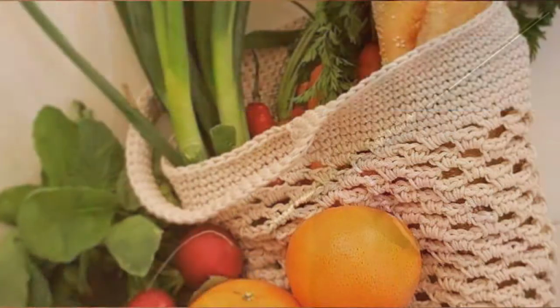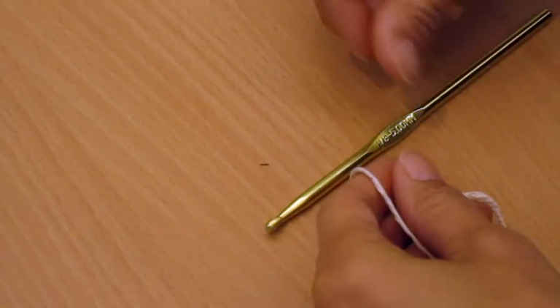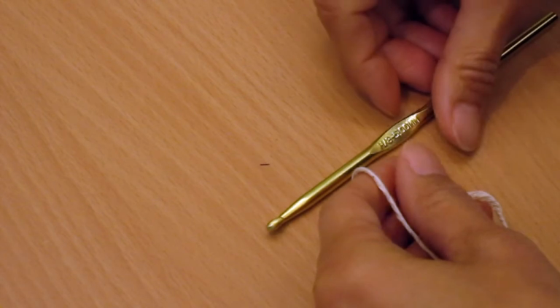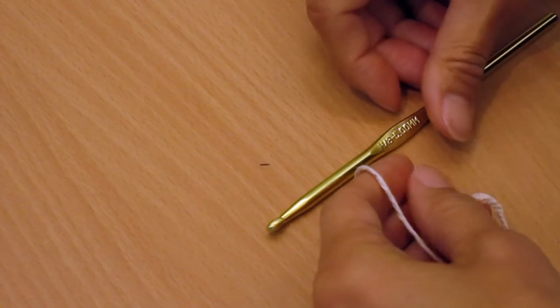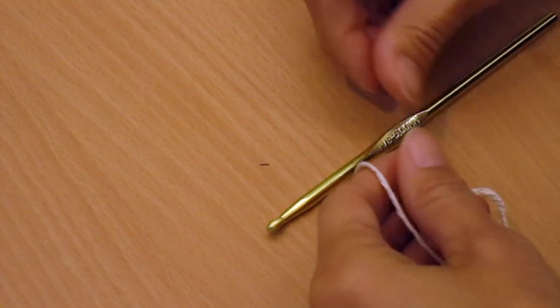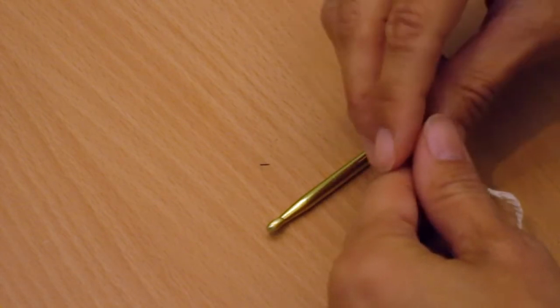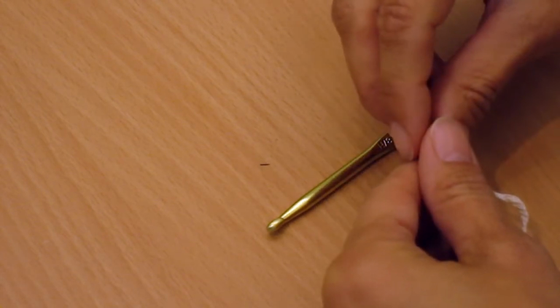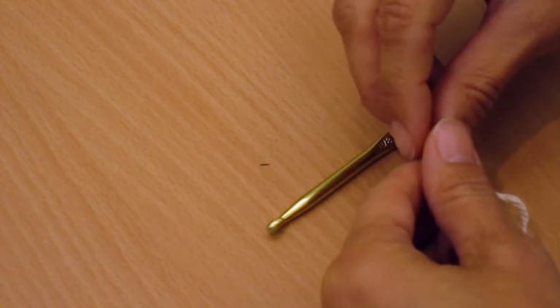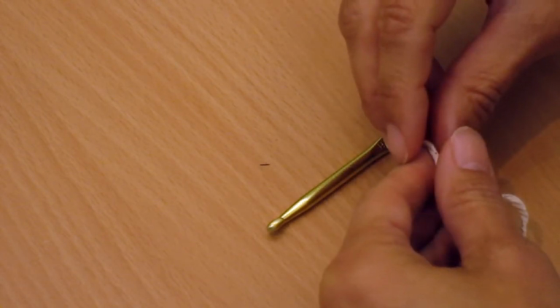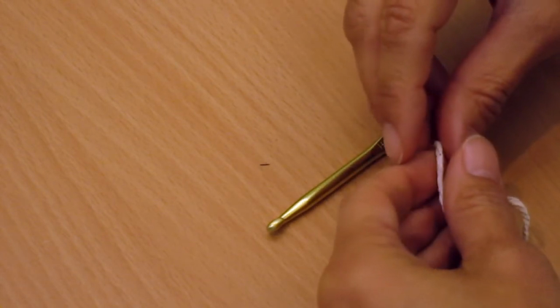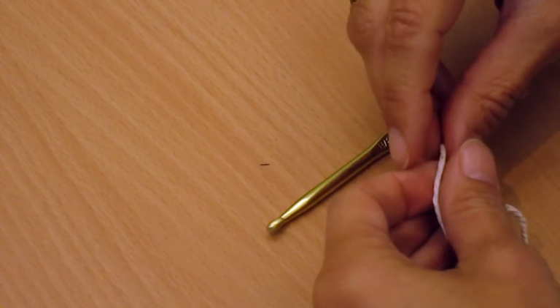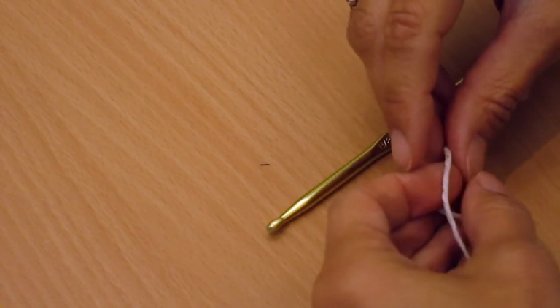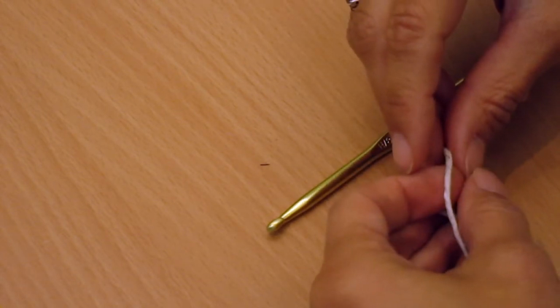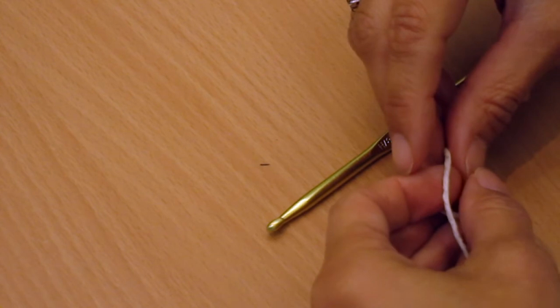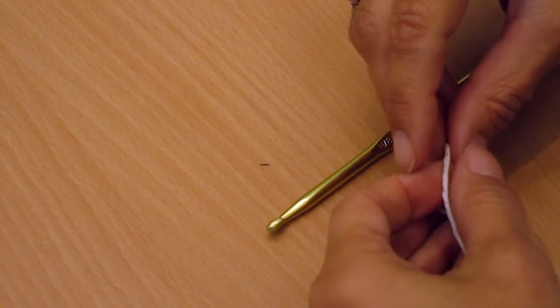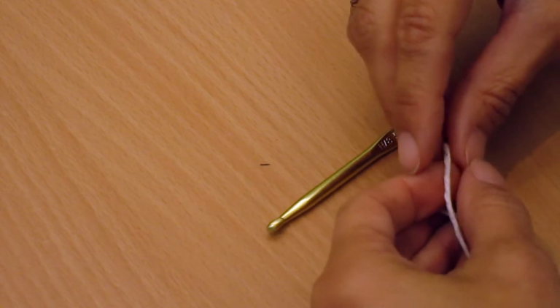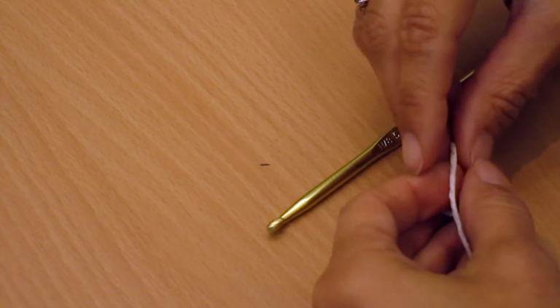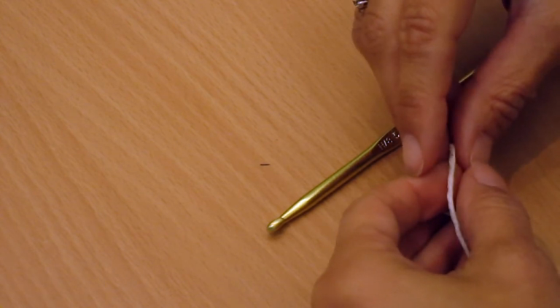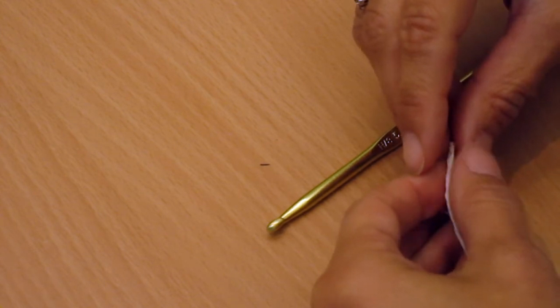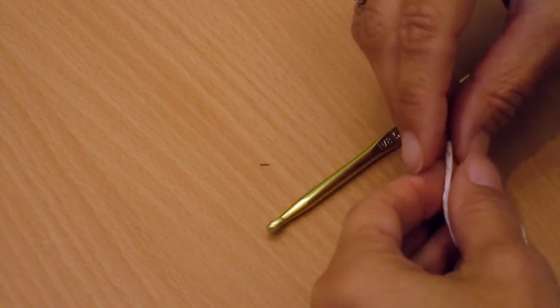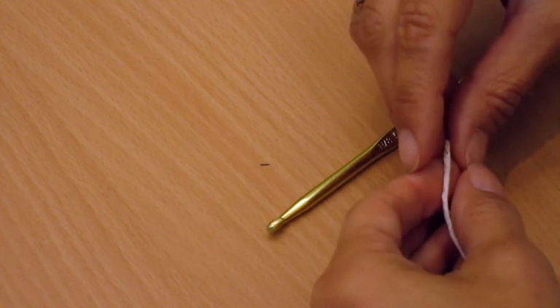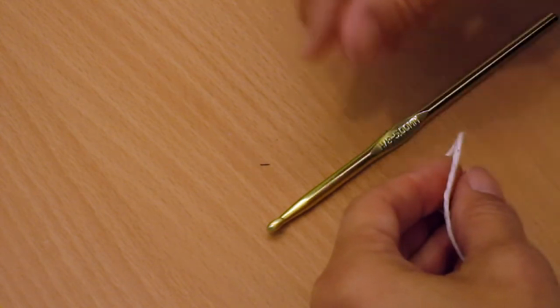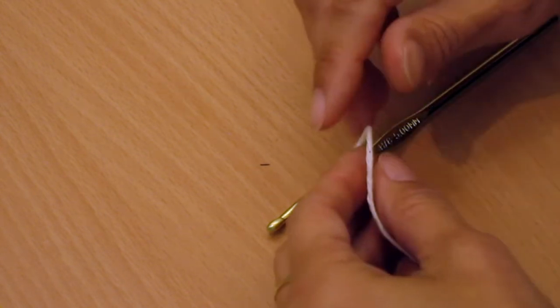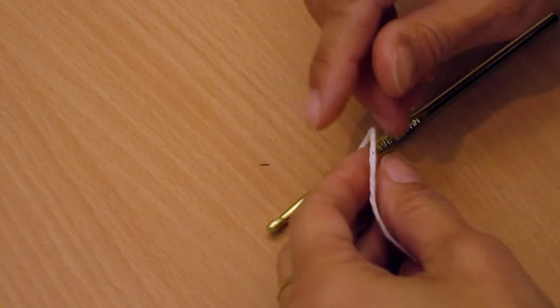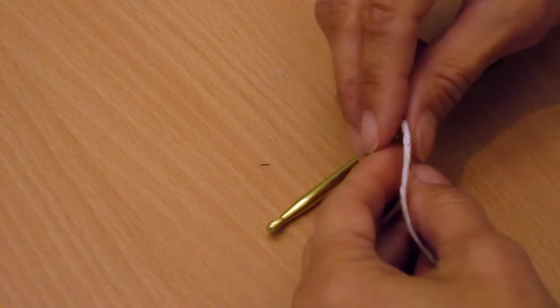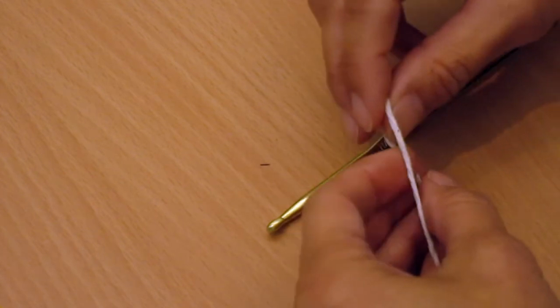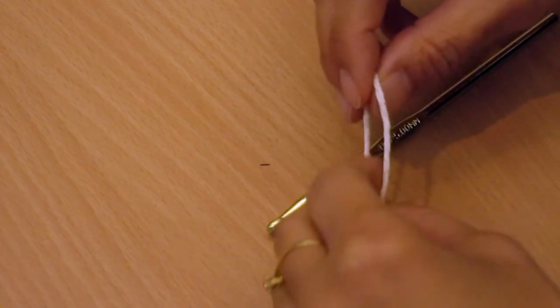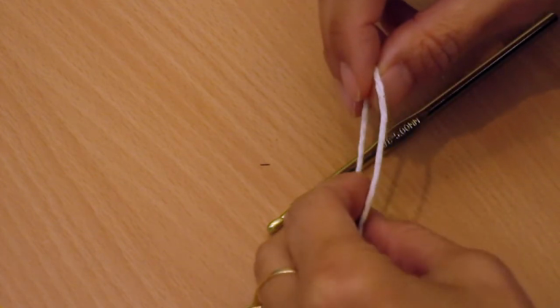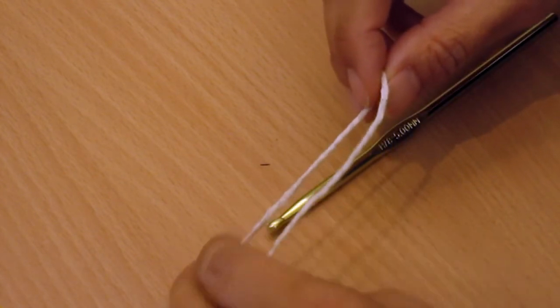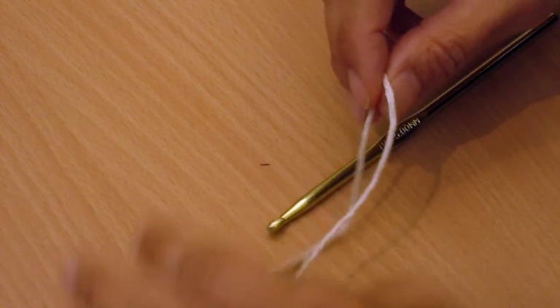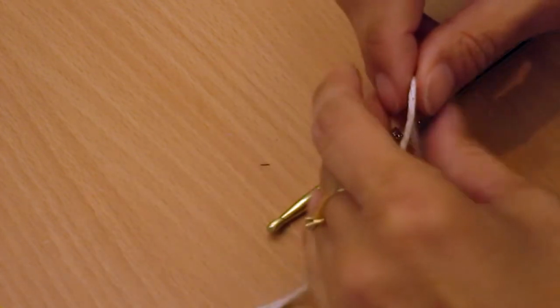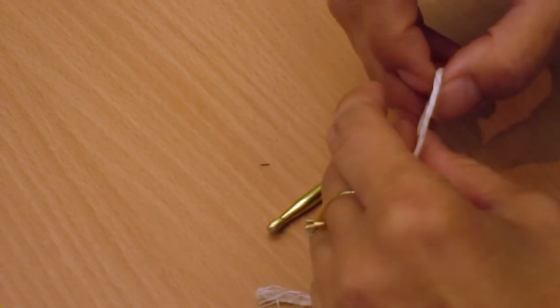Hello everybody, welcome to this introduction to crochet video, and thank you for joining us at the recent crochet workshop at Tenwood Library. In this video I'll just repeat the basic crochet skills we taught you in the workshop.